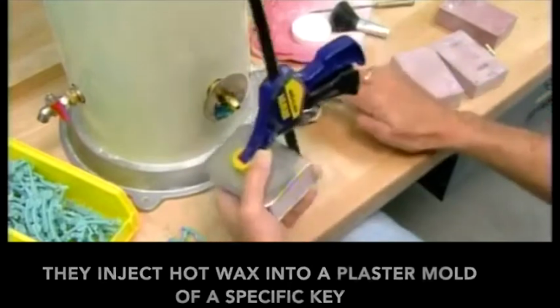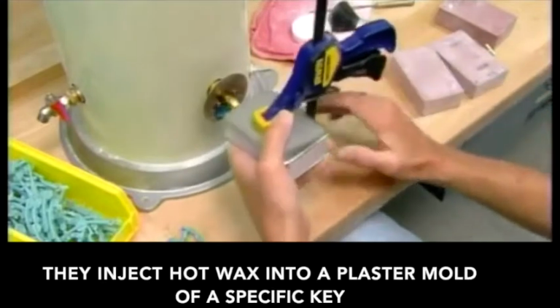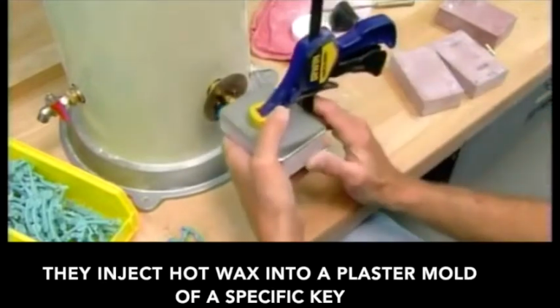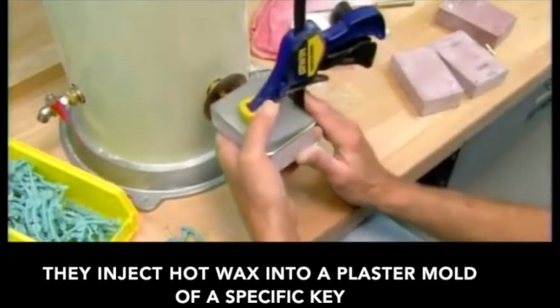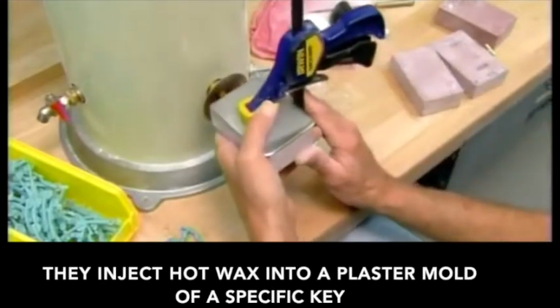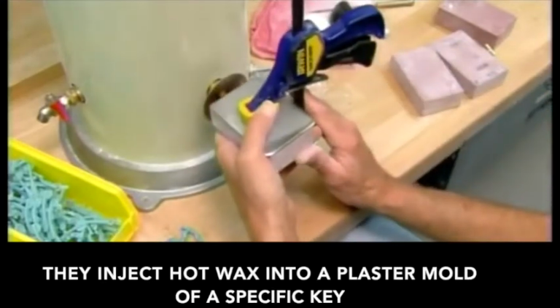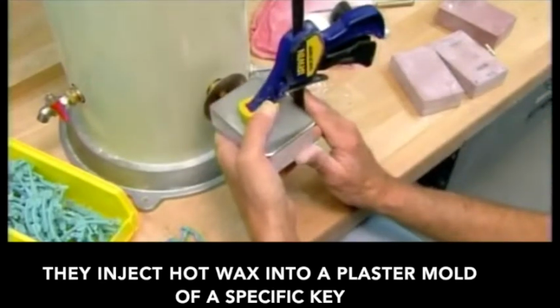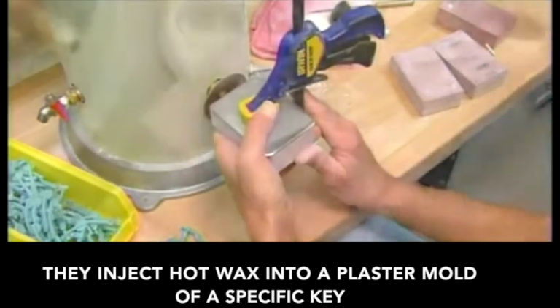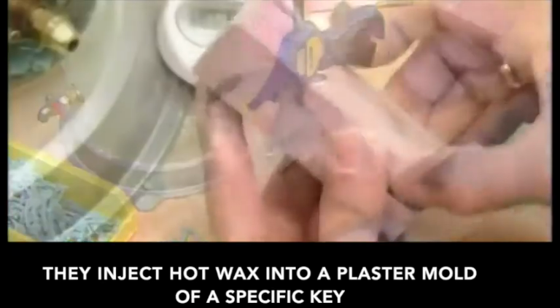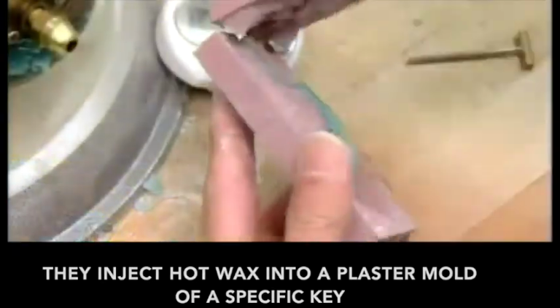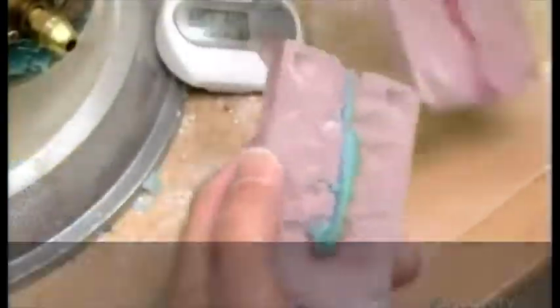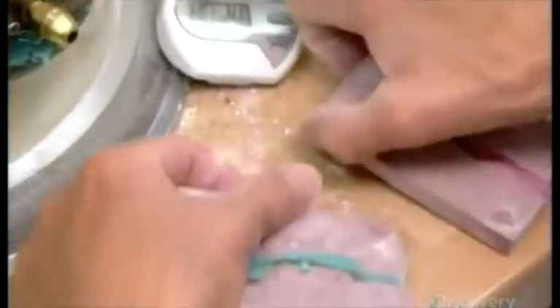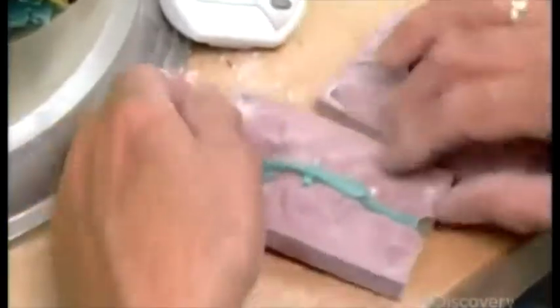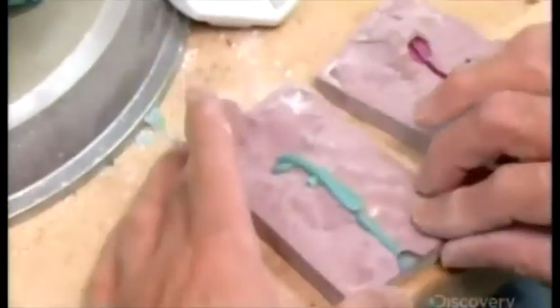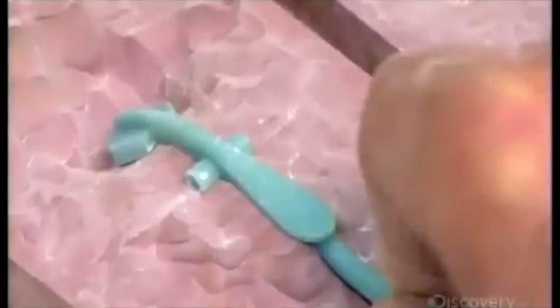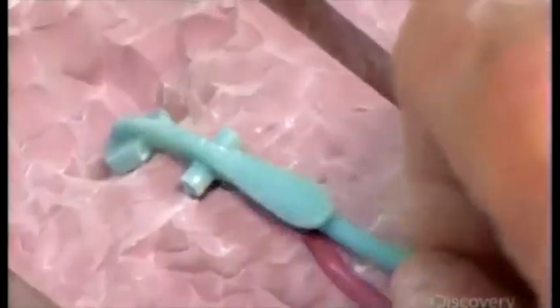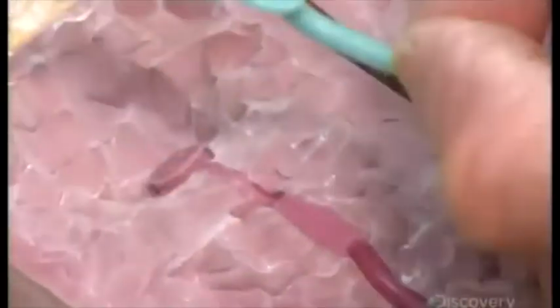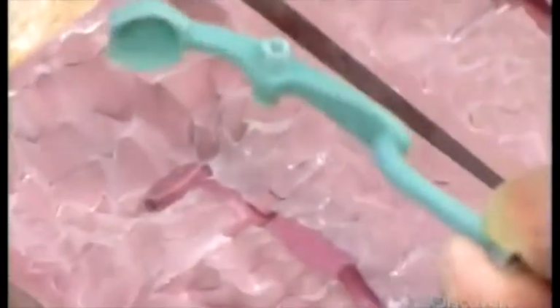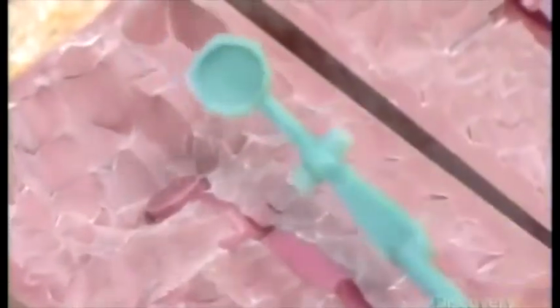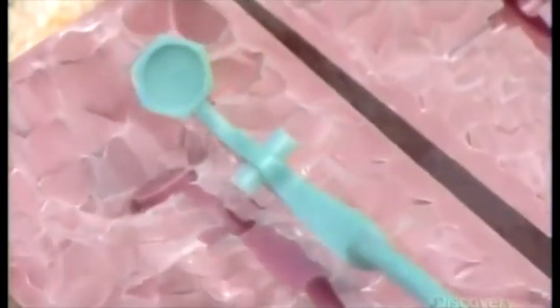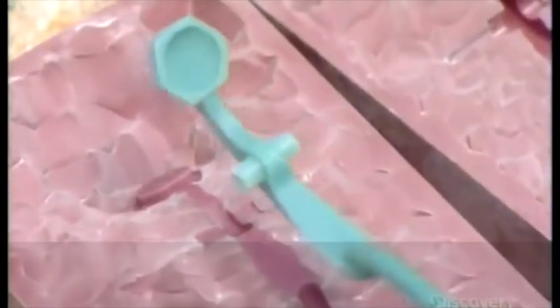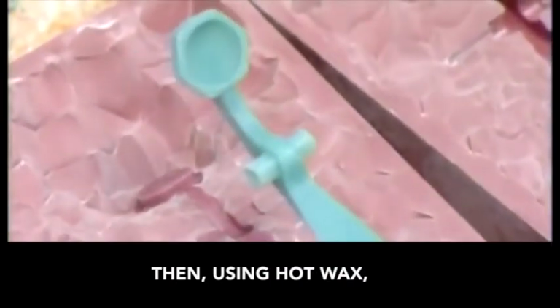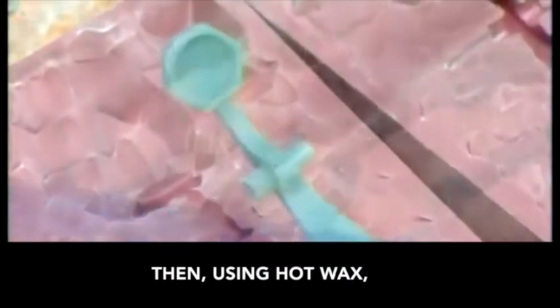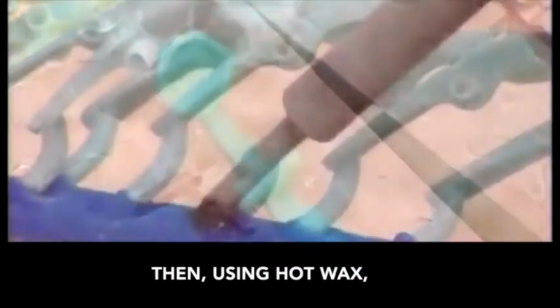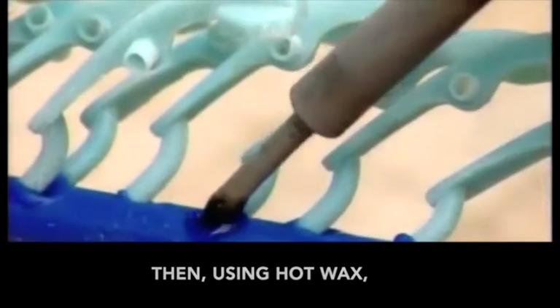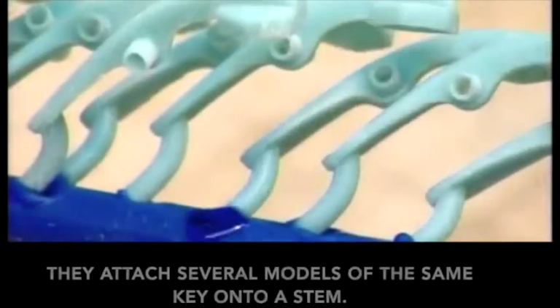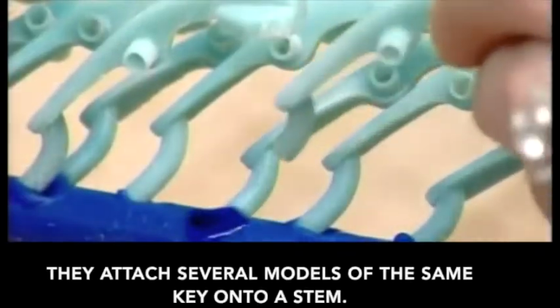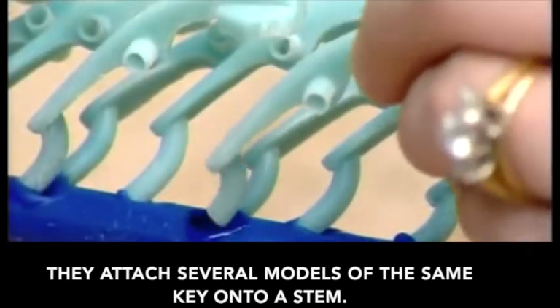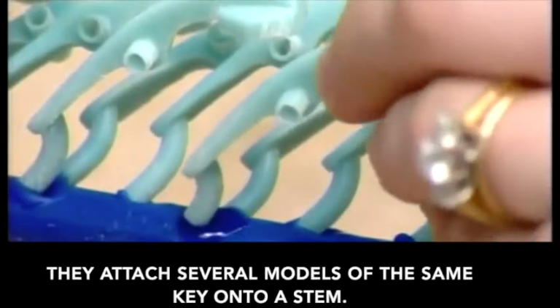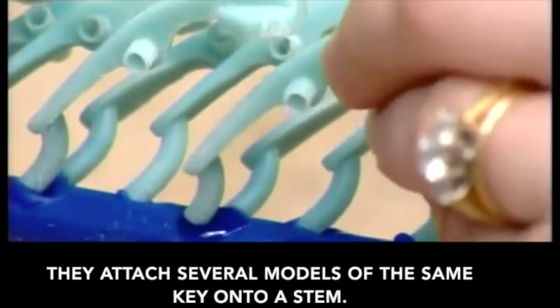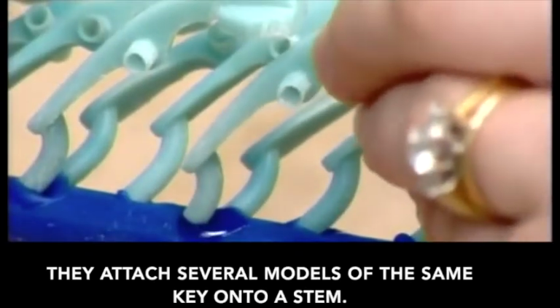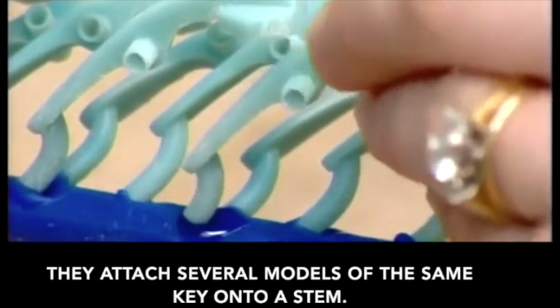They inject hot wax into a plaster mold of a specific key. Then, using hot wax, they attach several models of the same key onto a stem.